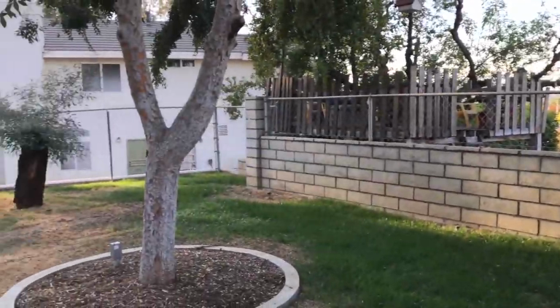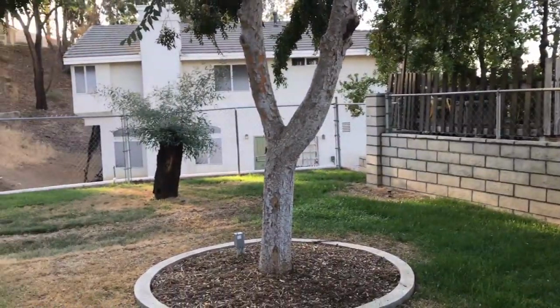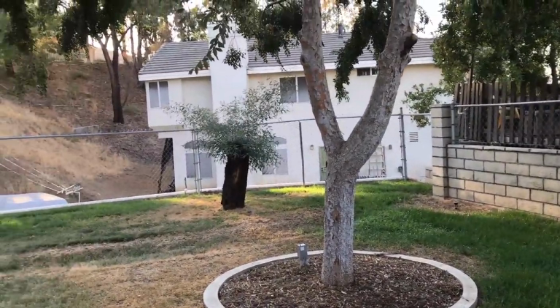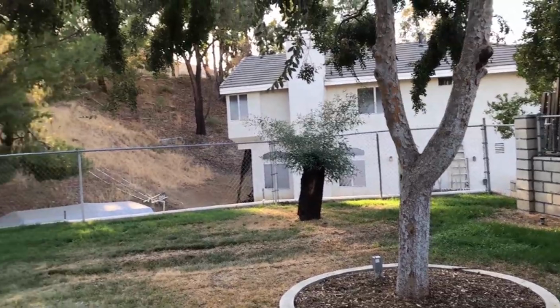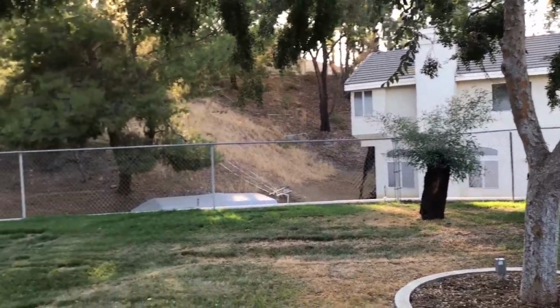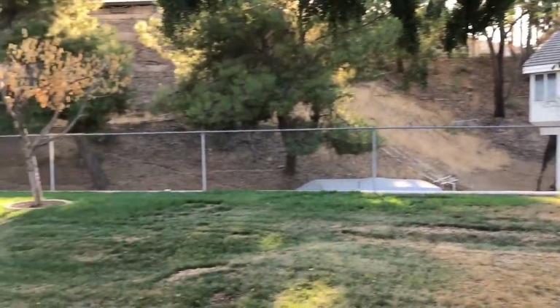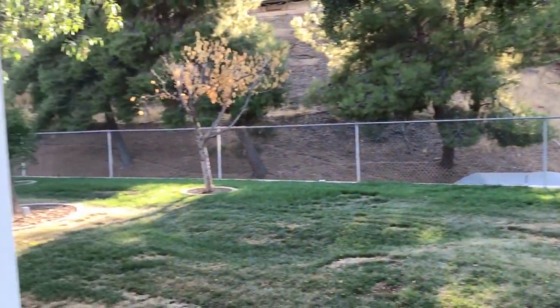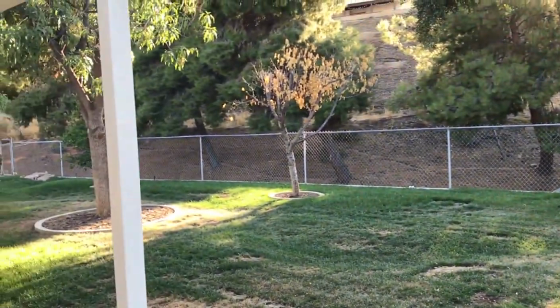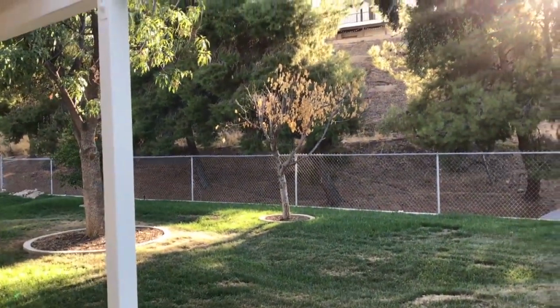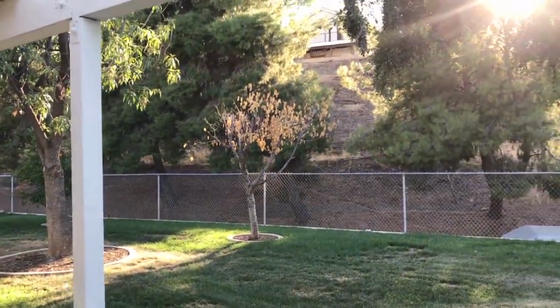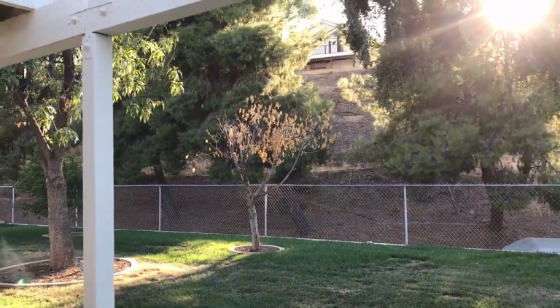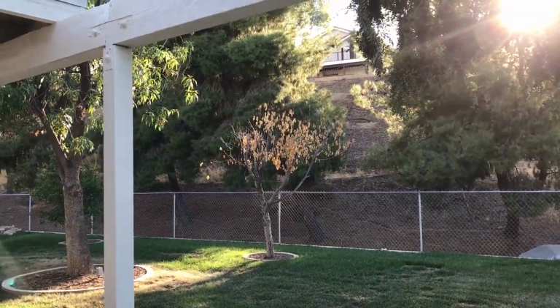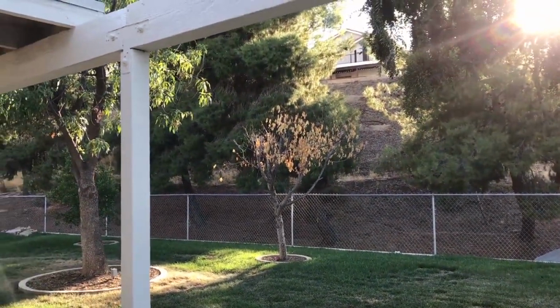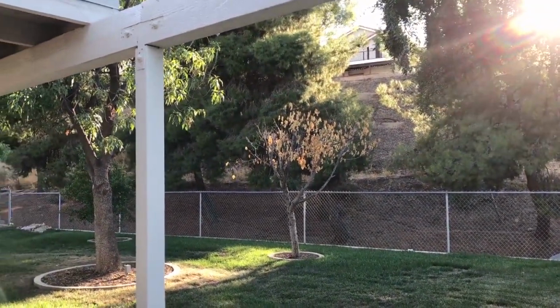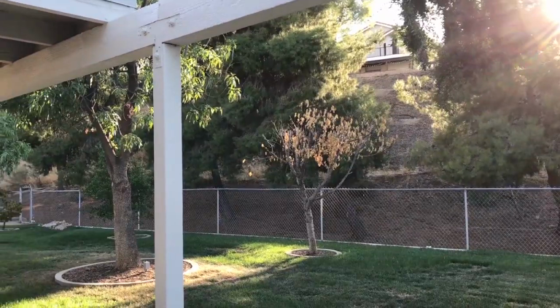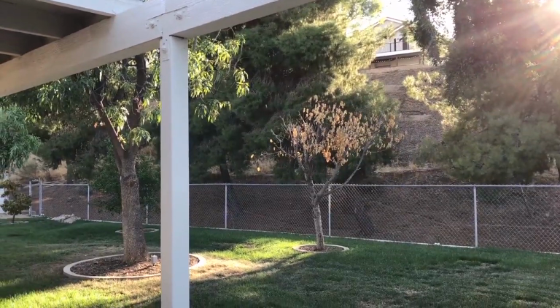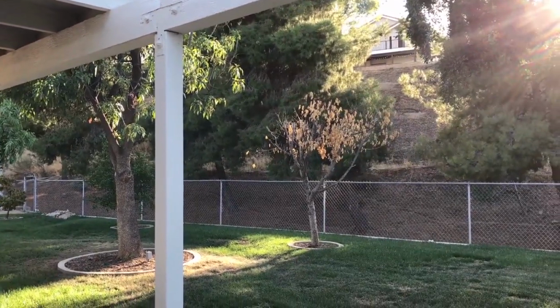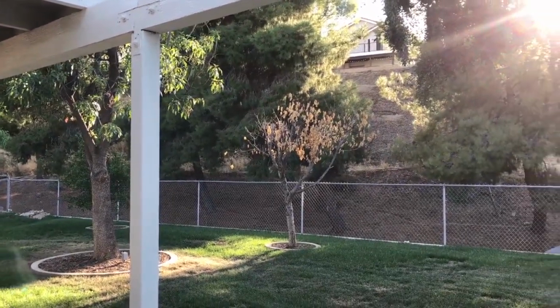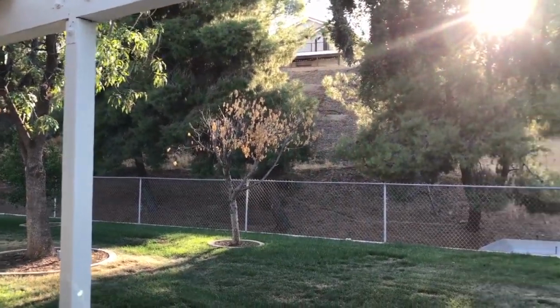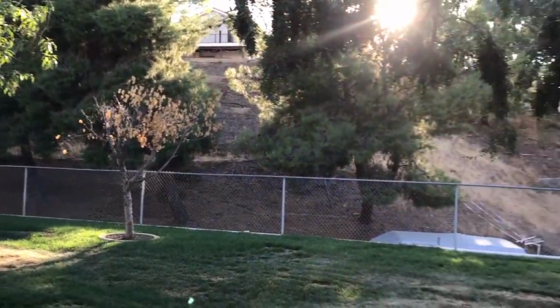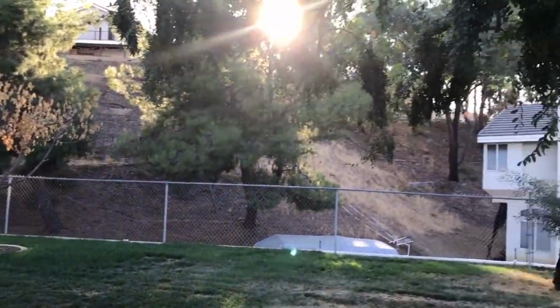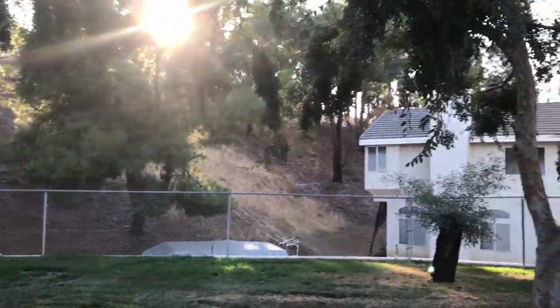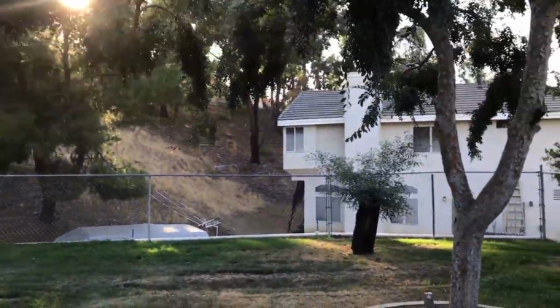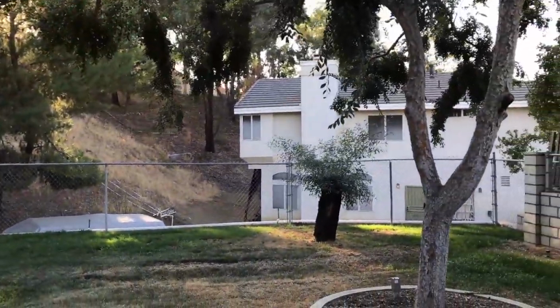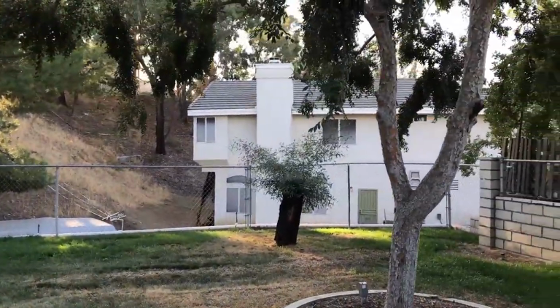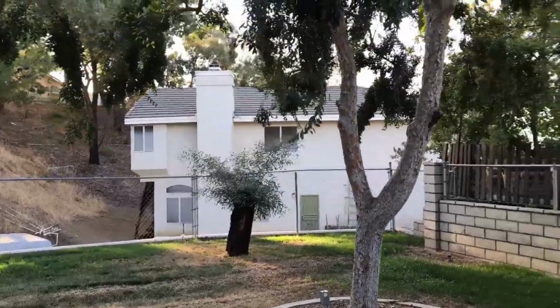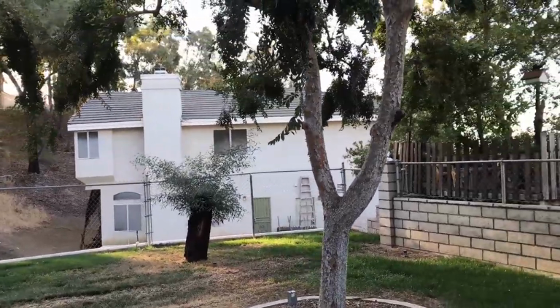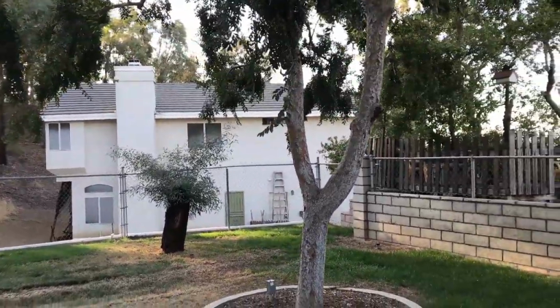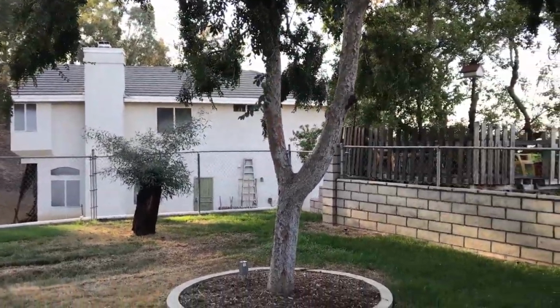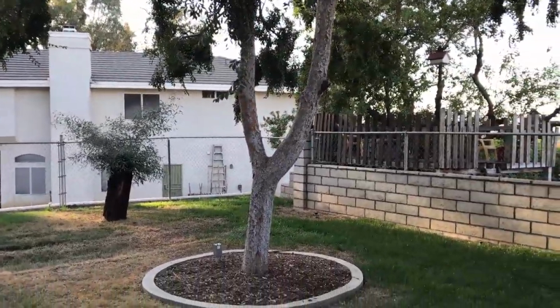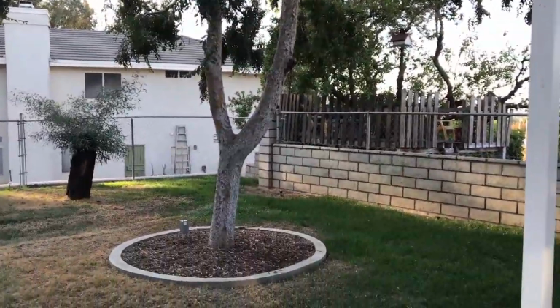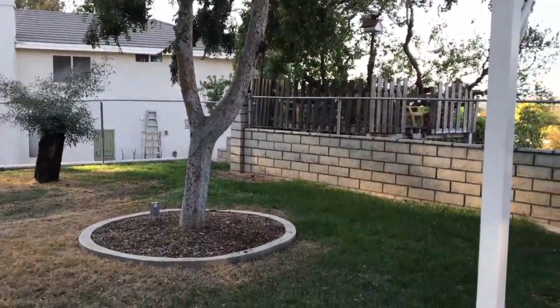Look at the nice landscaping in the back. The hill gives you privacy — it's a really great setup. Notice the trees in the afternoon block out that hot afternoon sun so you're in nice shade. What a great home.